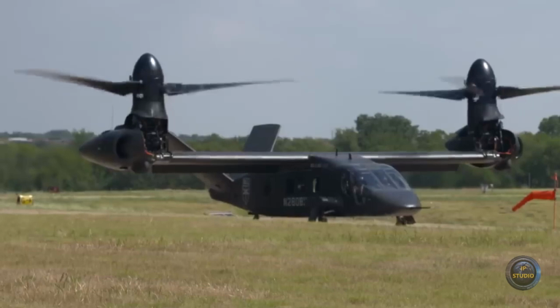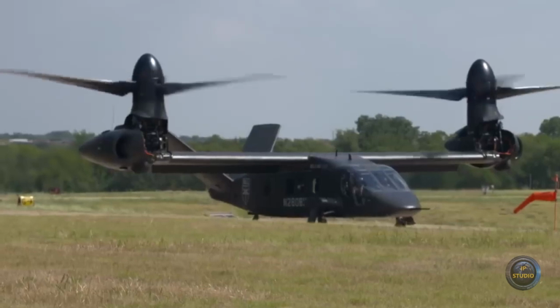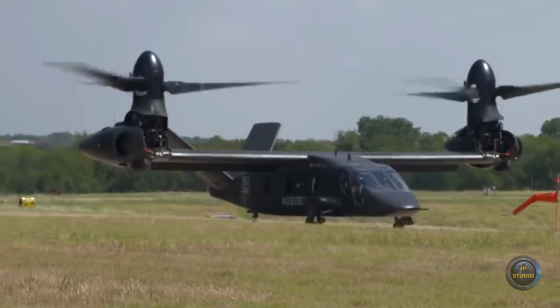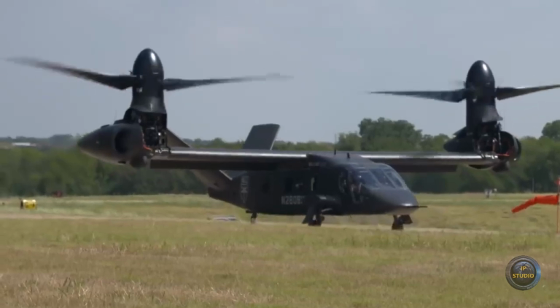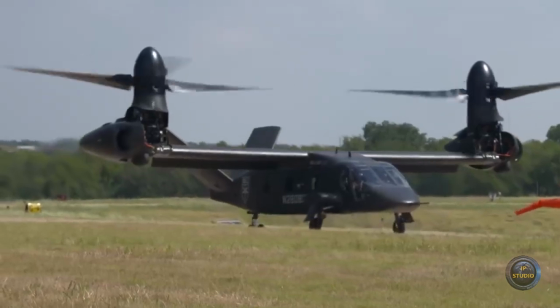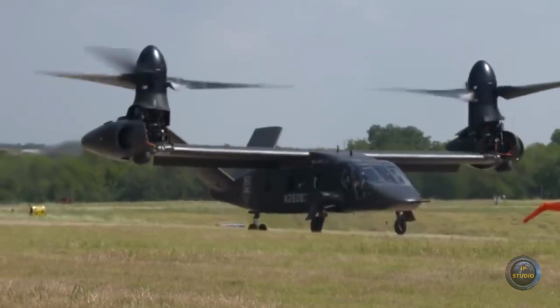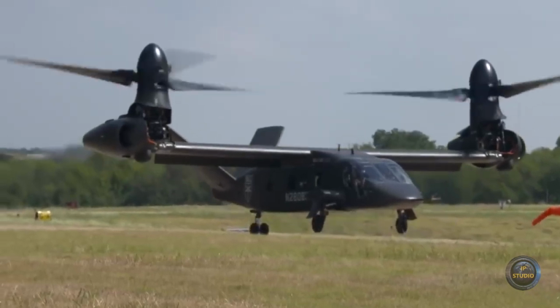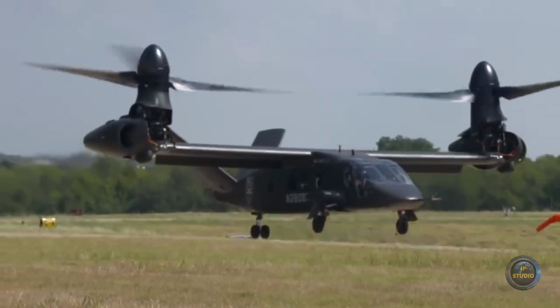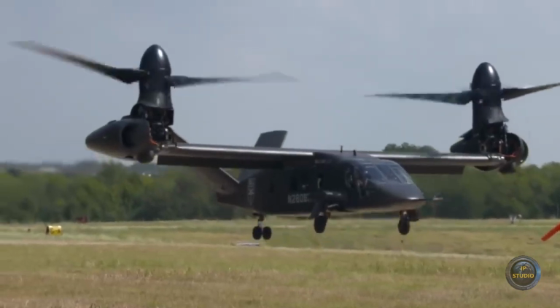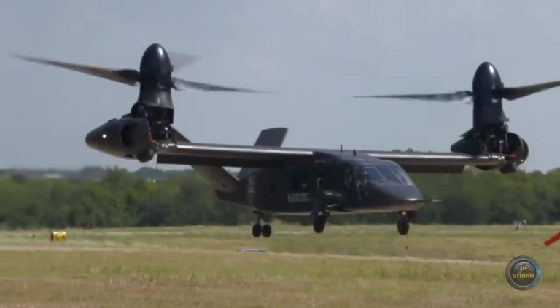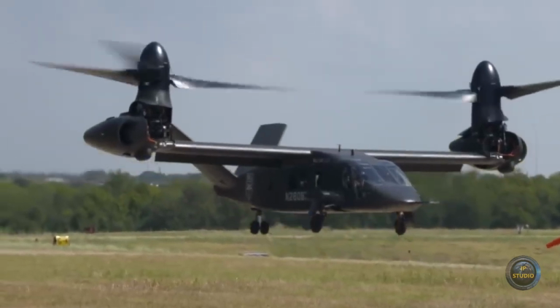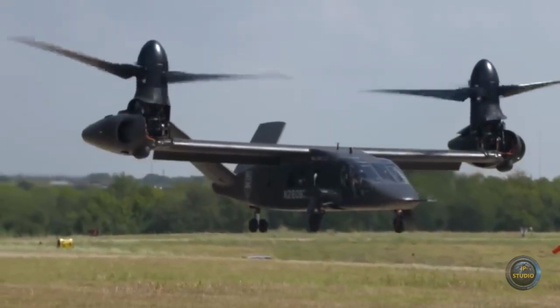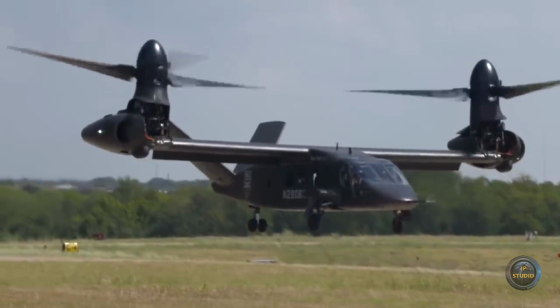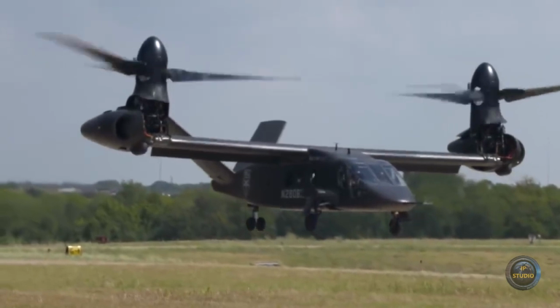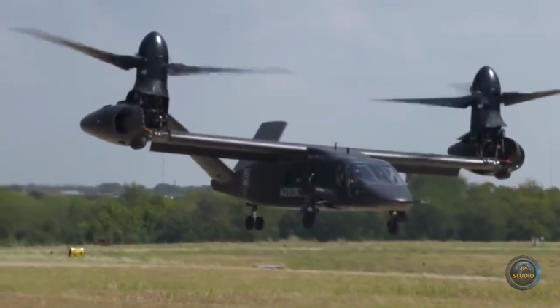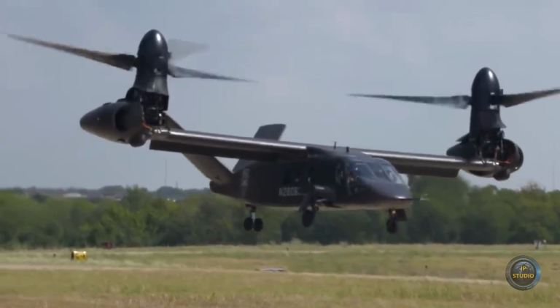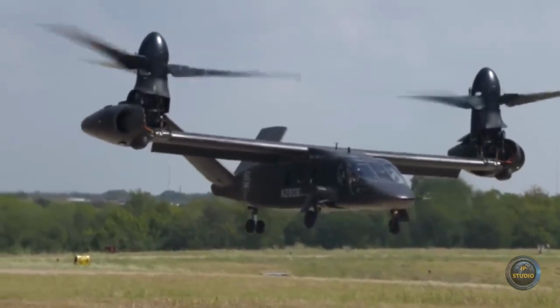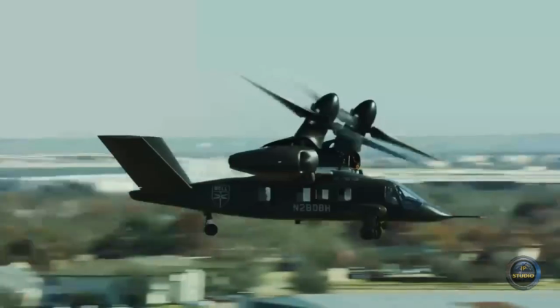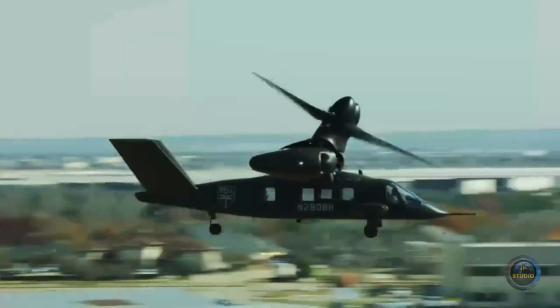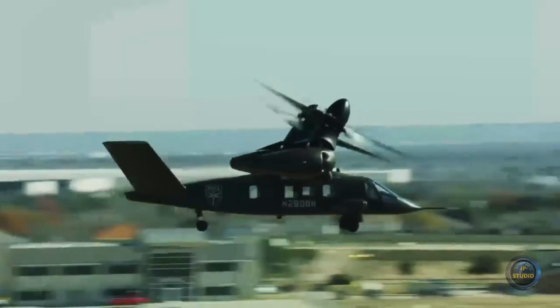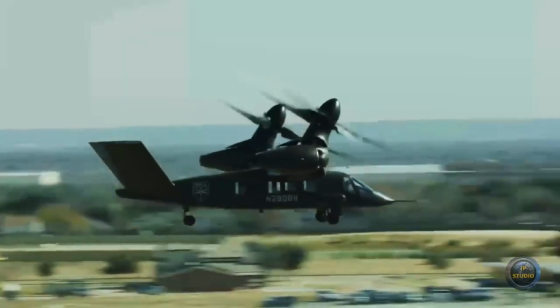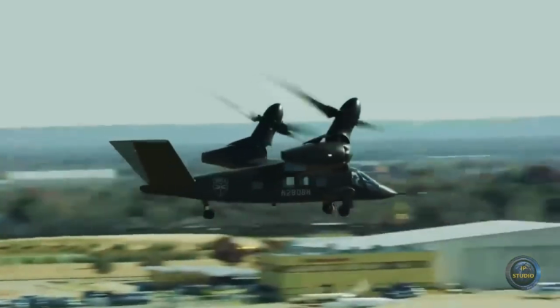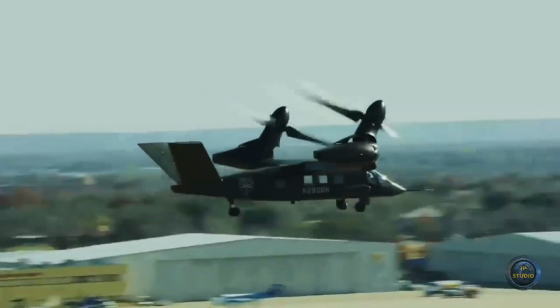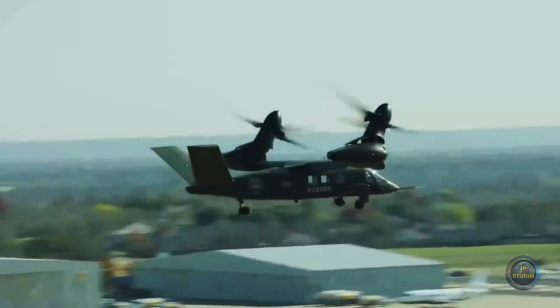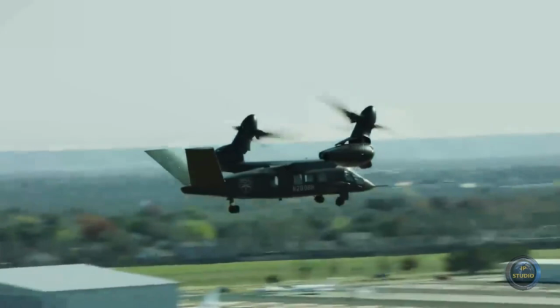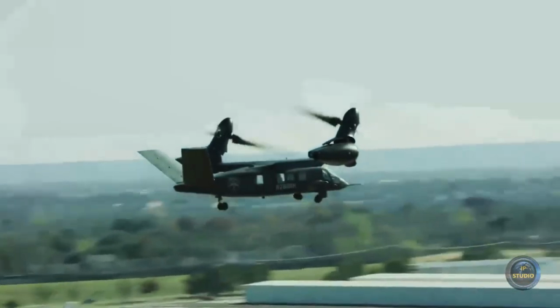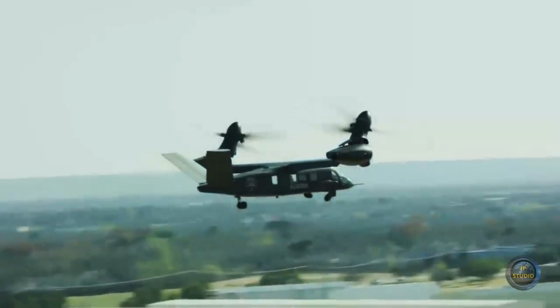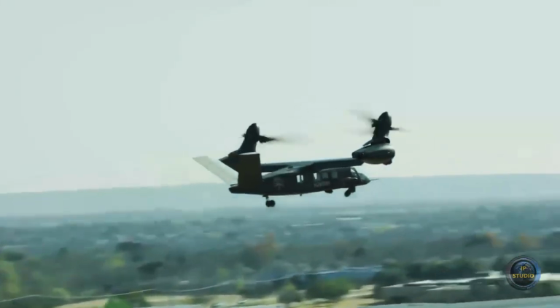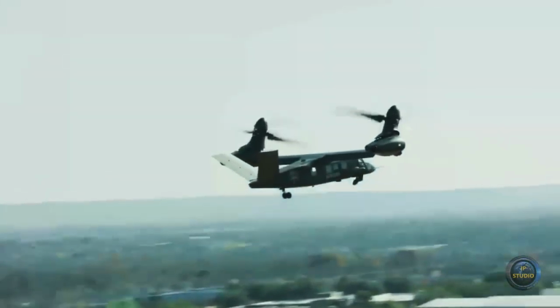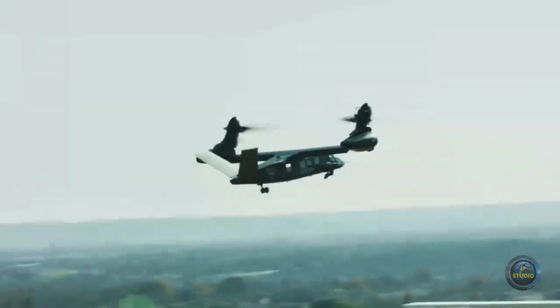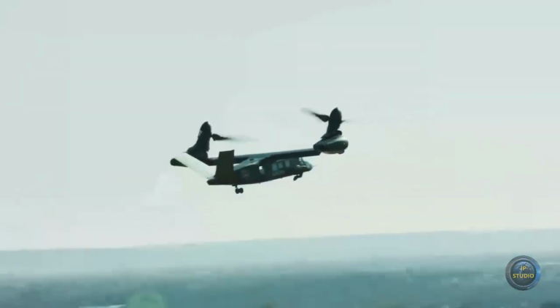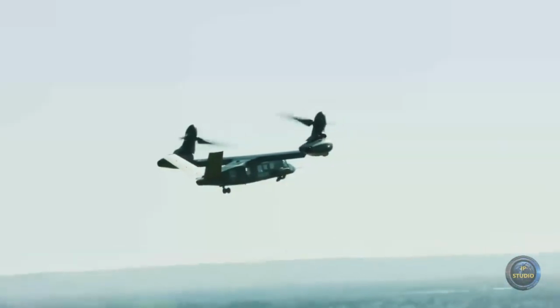The aircraft is equipped with two engines located at the ends of the wing and nacelles, which significantly improves its maneuverability and stability in the air. One of the main differences from the V-22 Osprey is that the engines stay in place during the transition from vertical to horizontal flight and back —